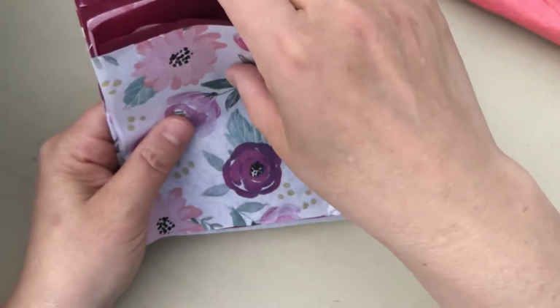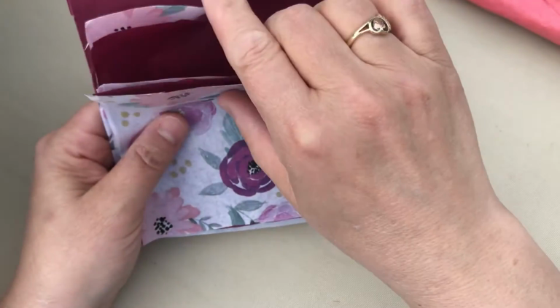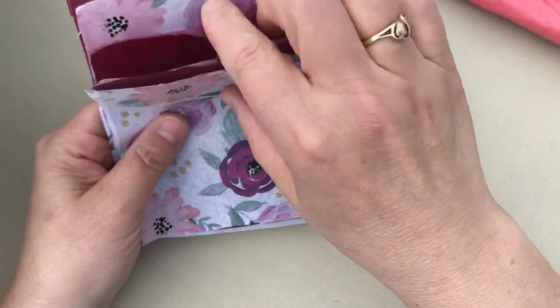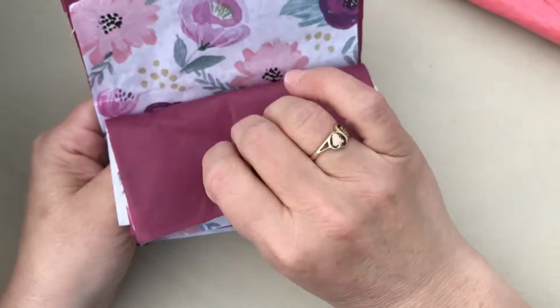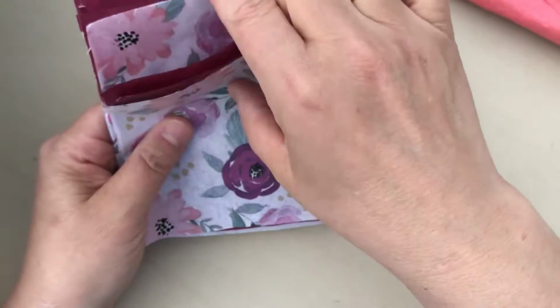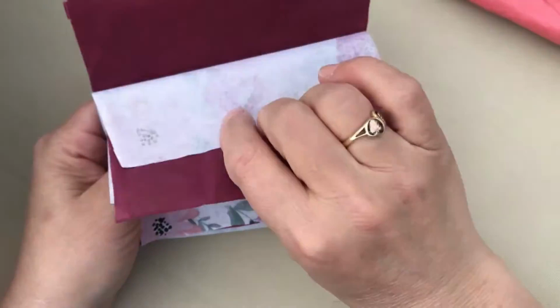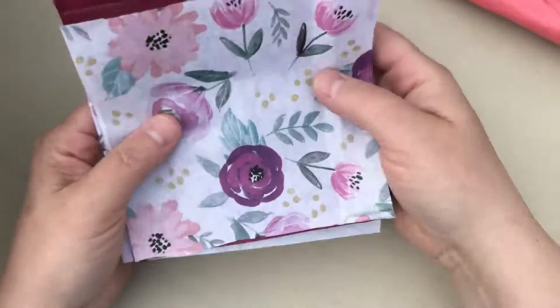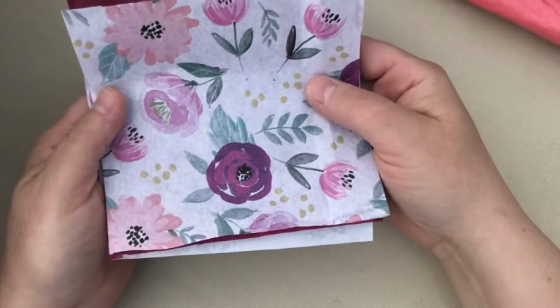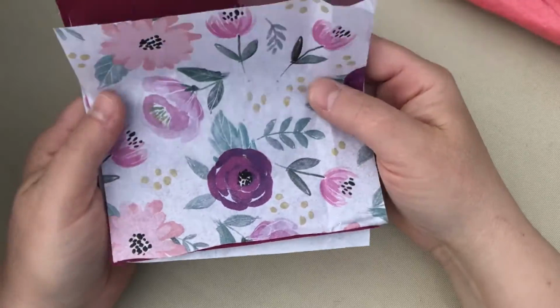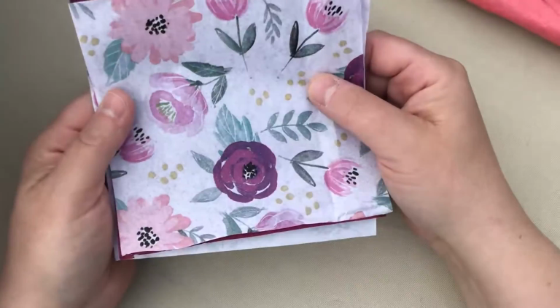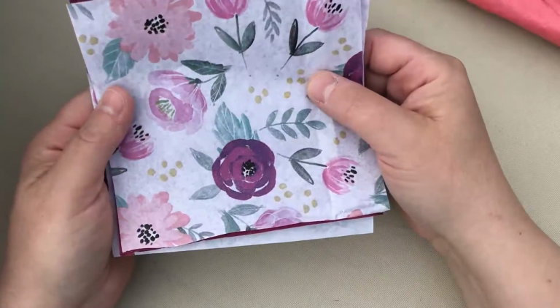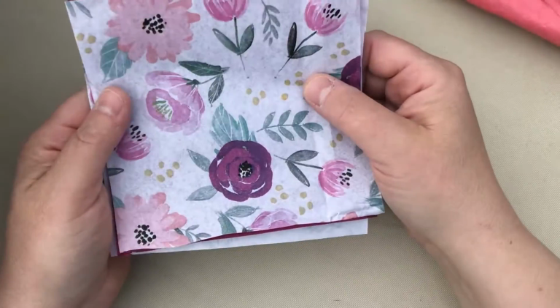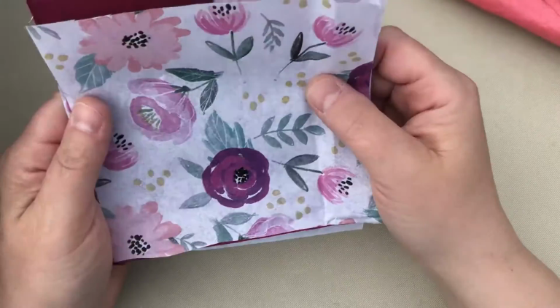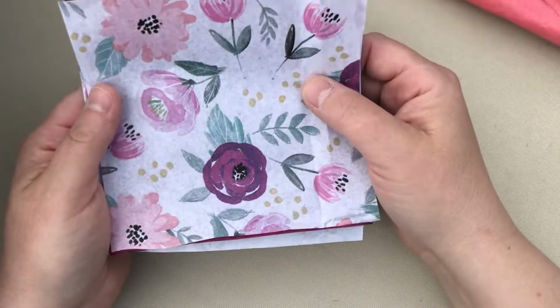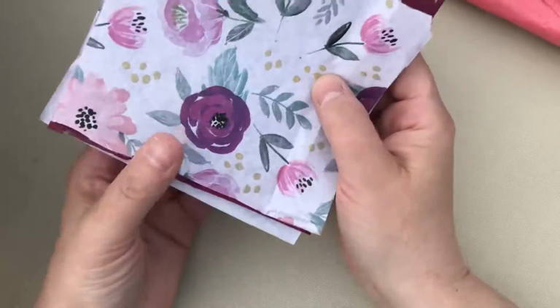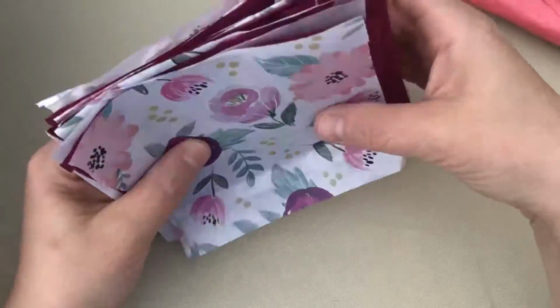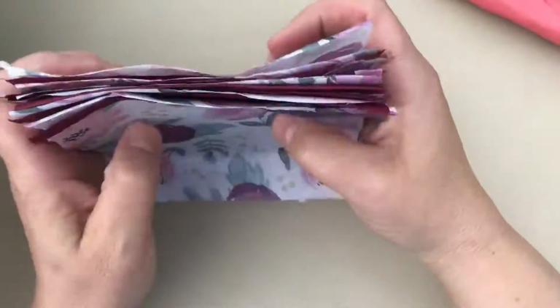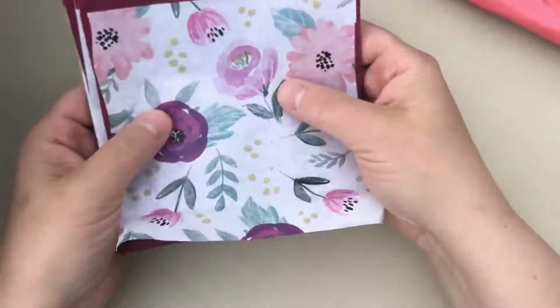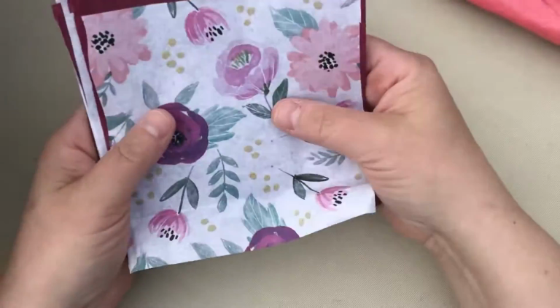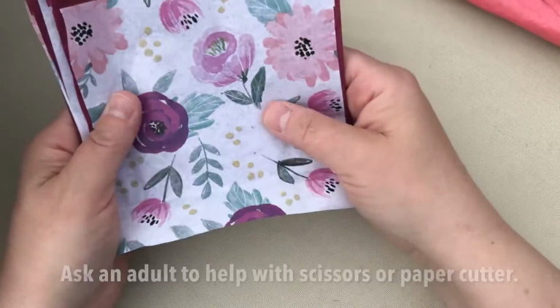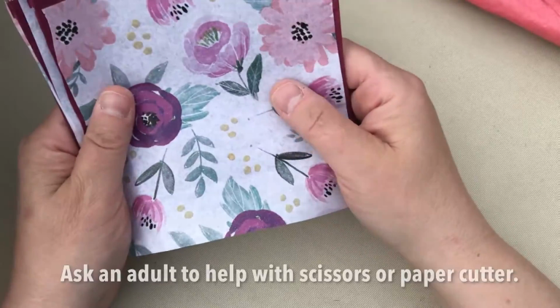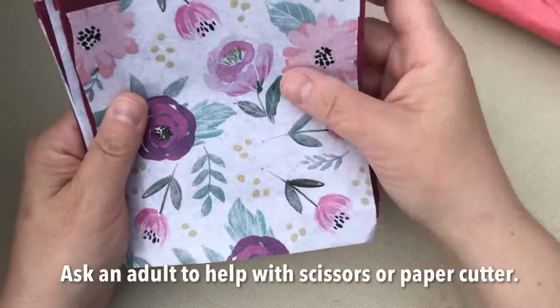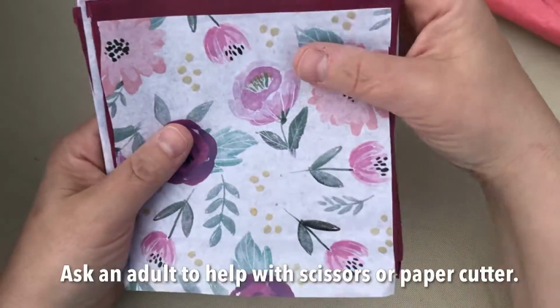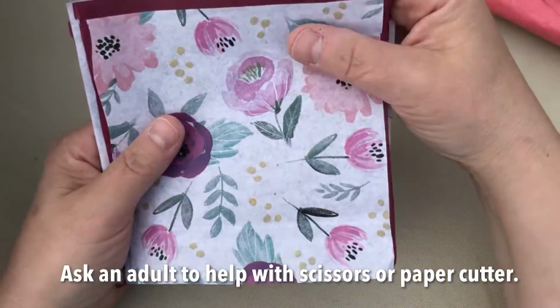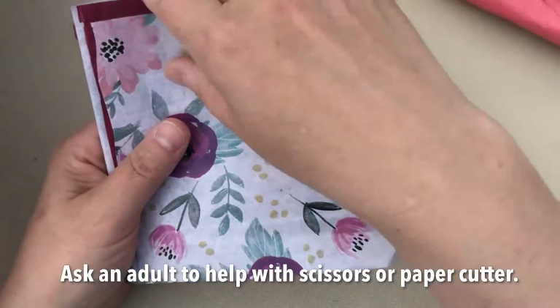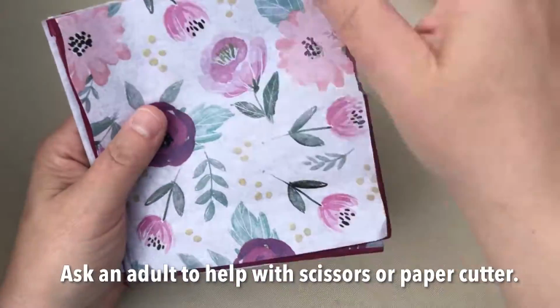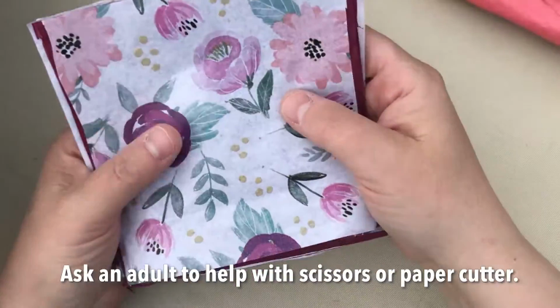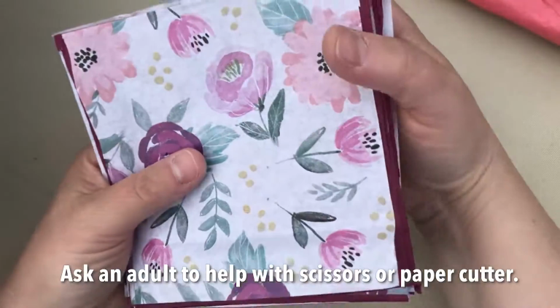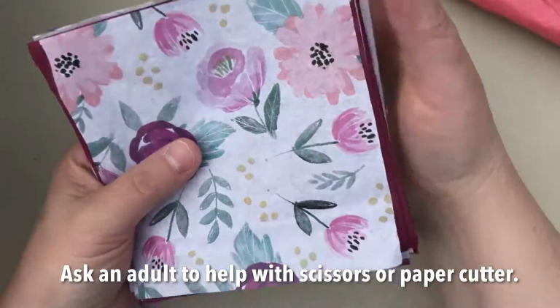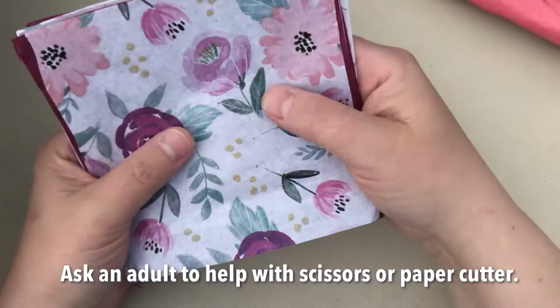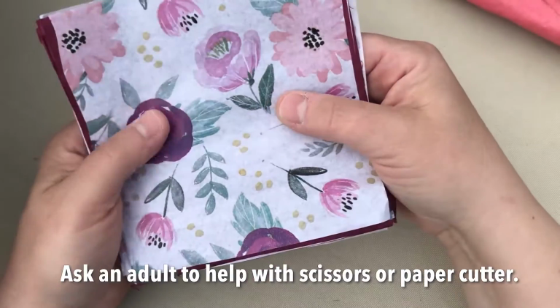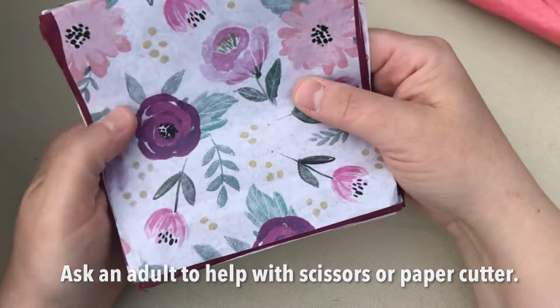There's eight pieces per color, so a total of 16 pieces. This one is a five inch square. It doesn't have to be perfect. You can cut it with scissors — I have a paper cutter too, so sometimes I use a paper cutter.